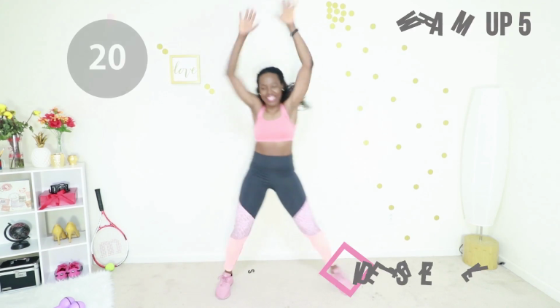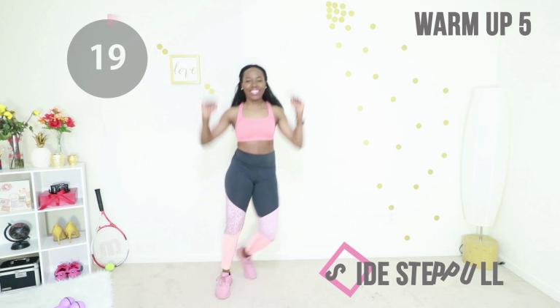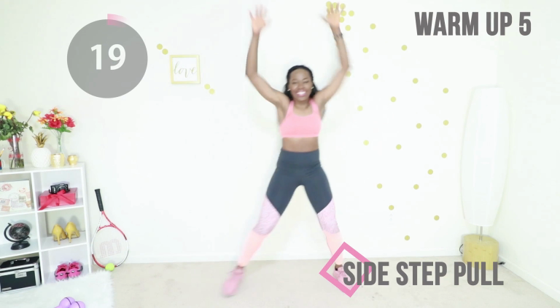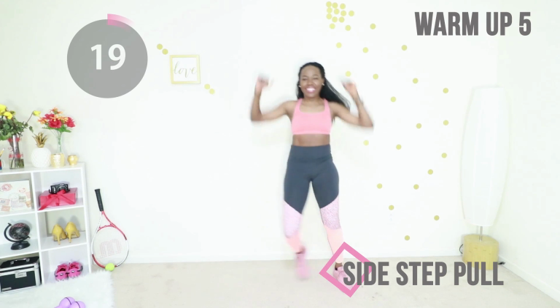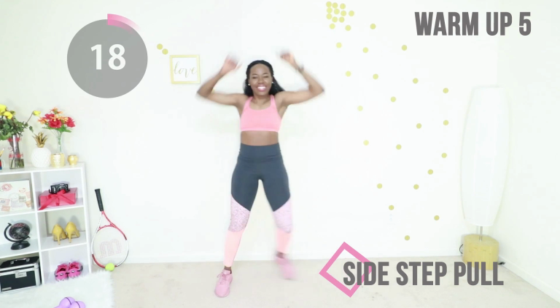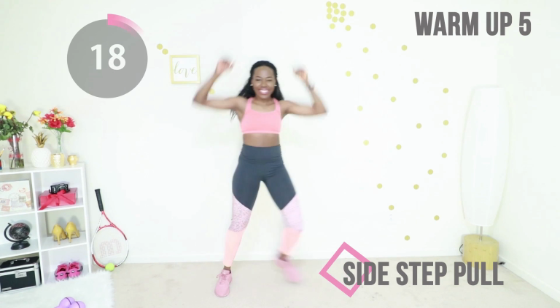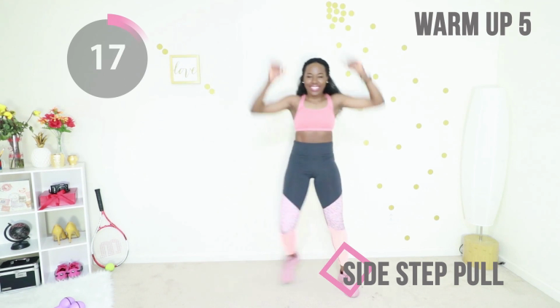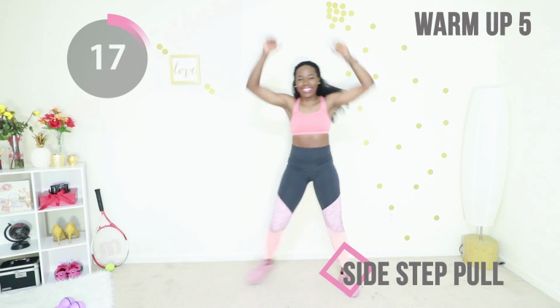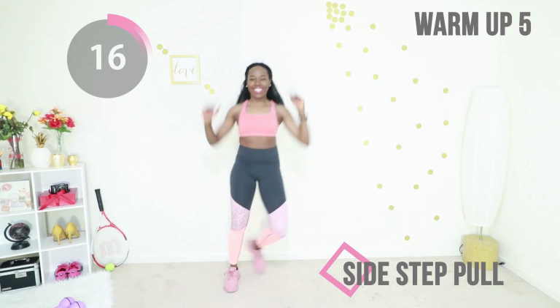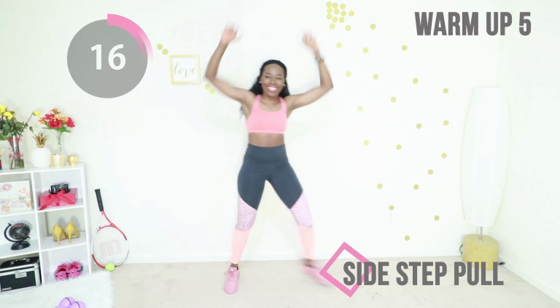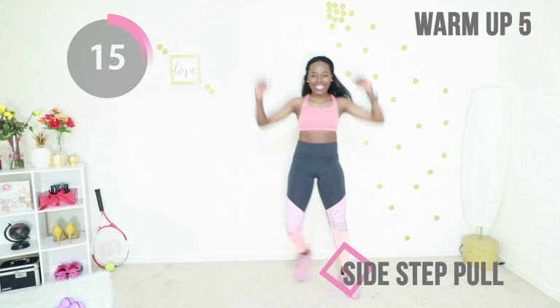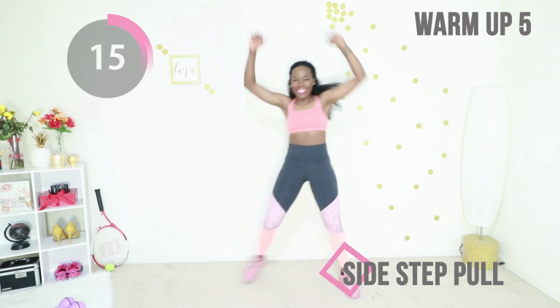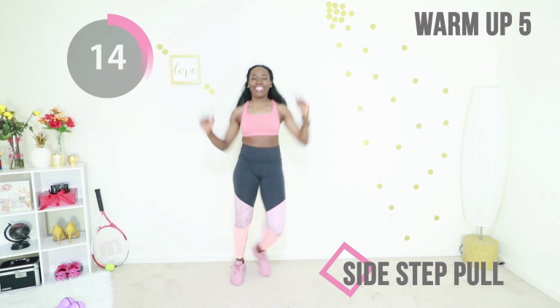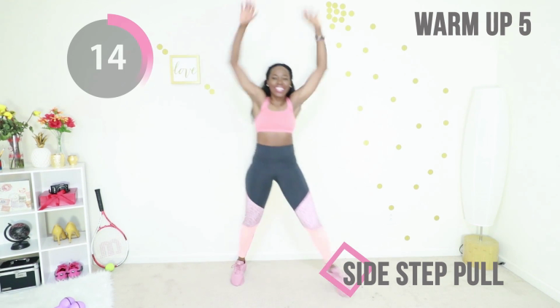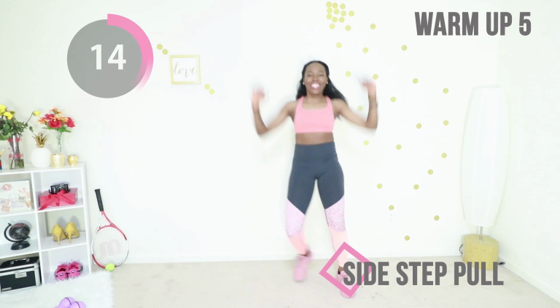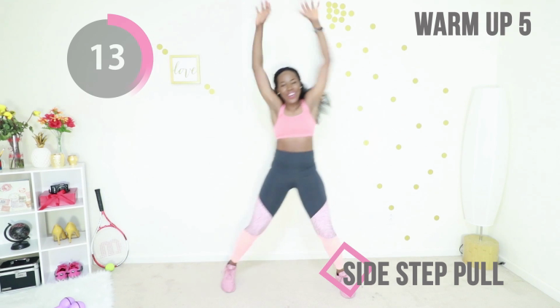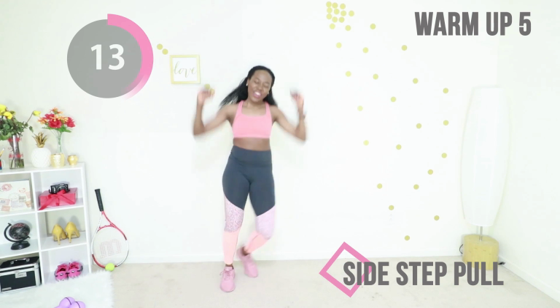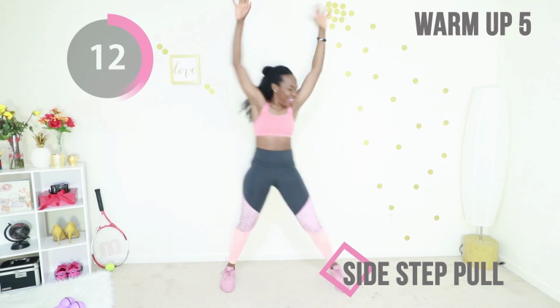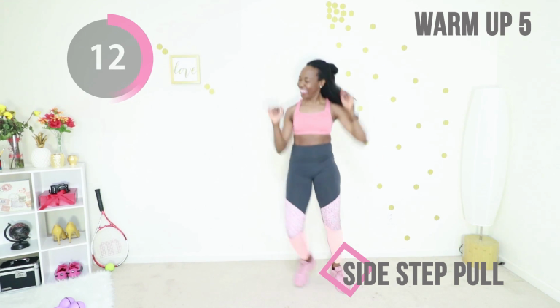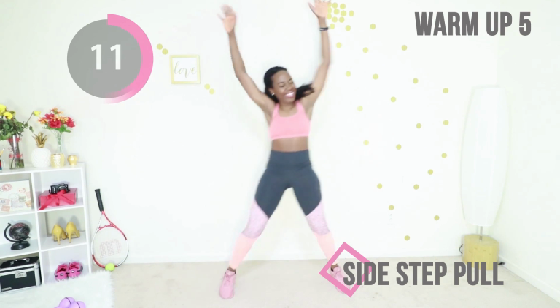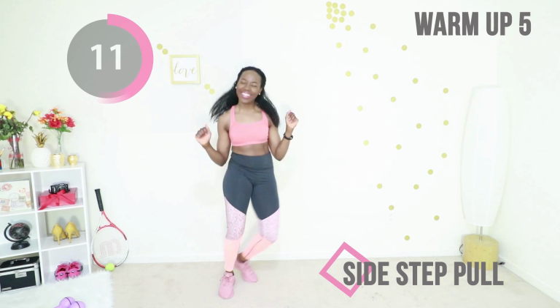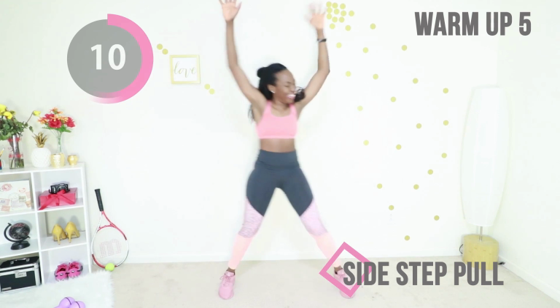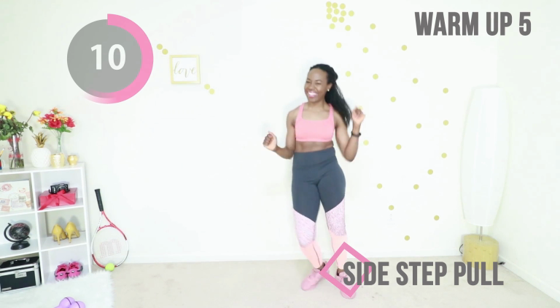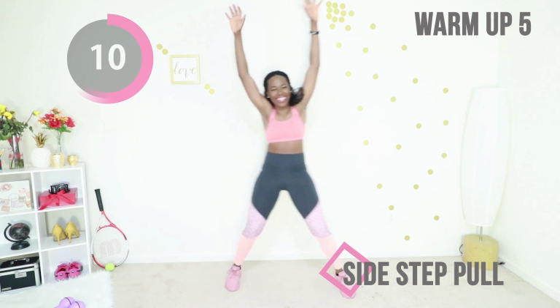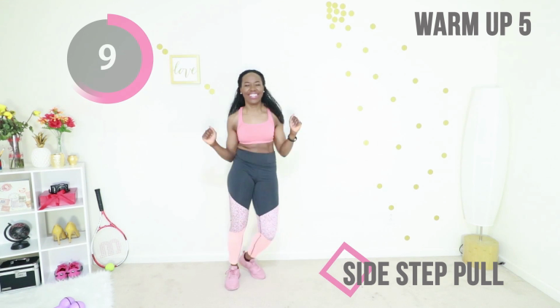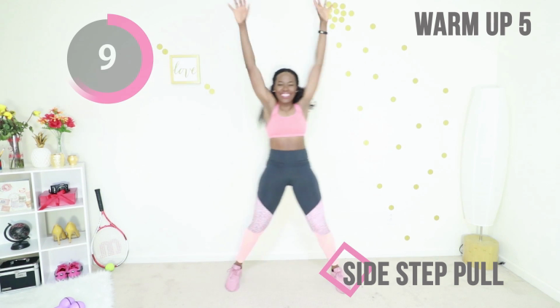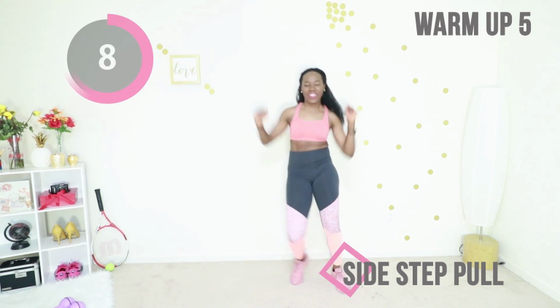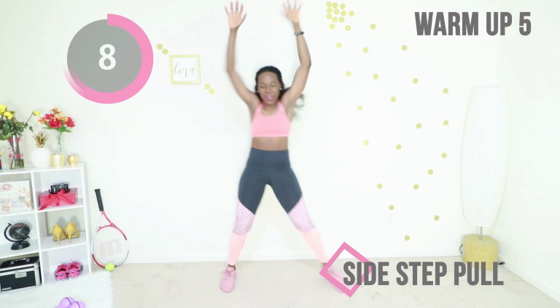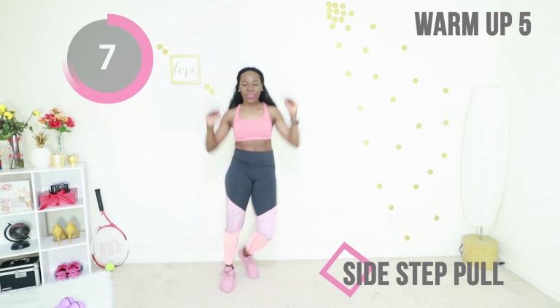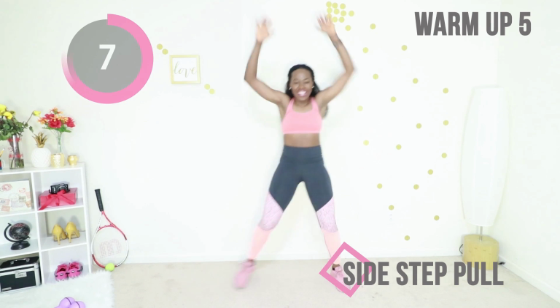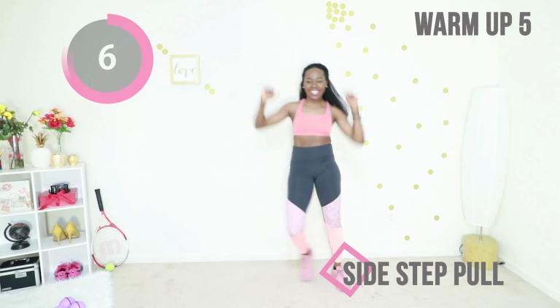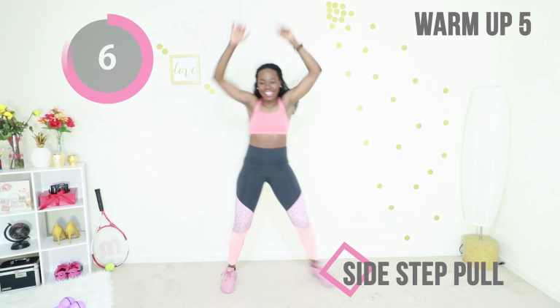We're going to go back to those sidestep pulls. Just step from side to side, pull from the ceiling. Your body should be warm, your heart should be pounding, and just go at your own pace. There is no competition. You're moving, you are working out, and that is awesome. Just keep going.